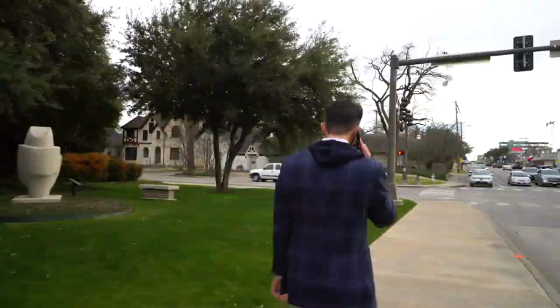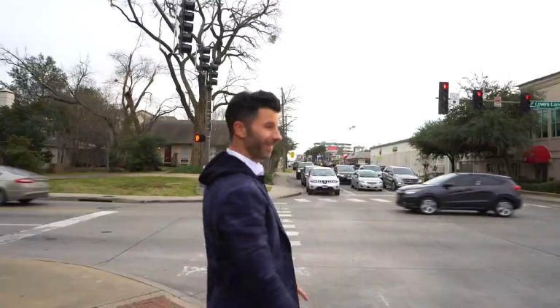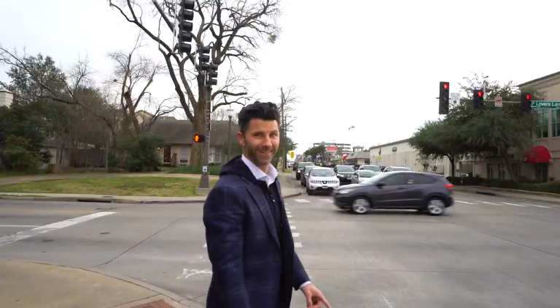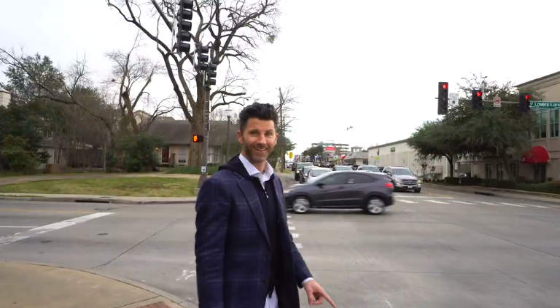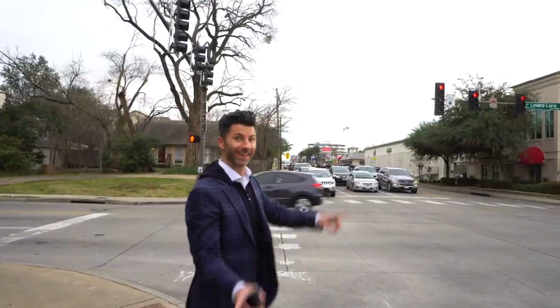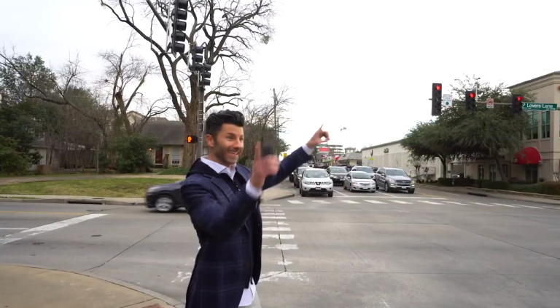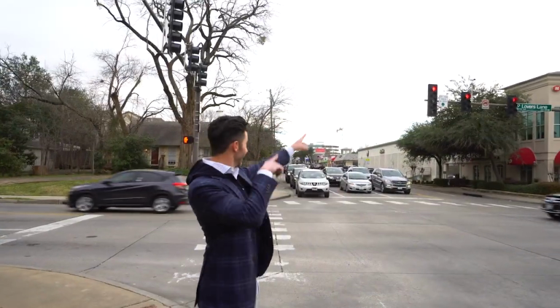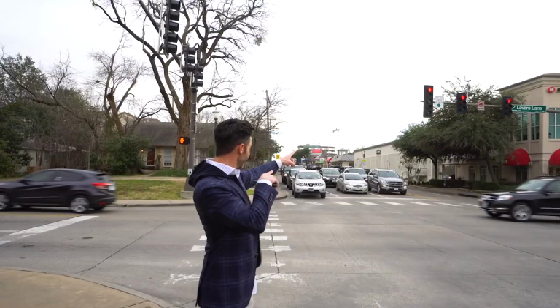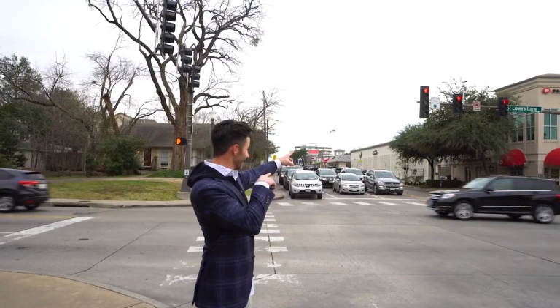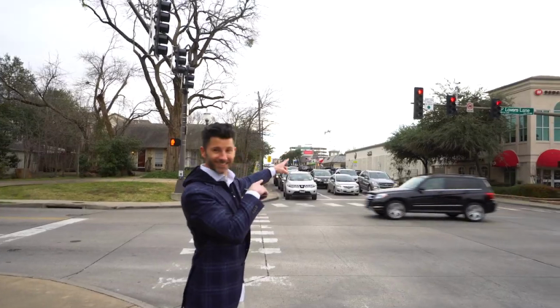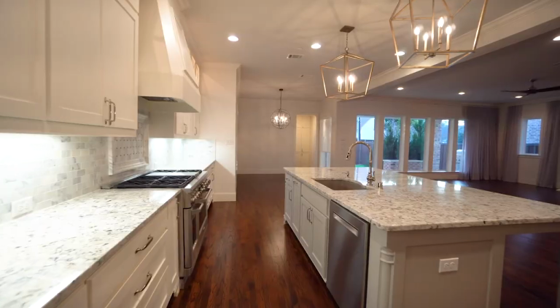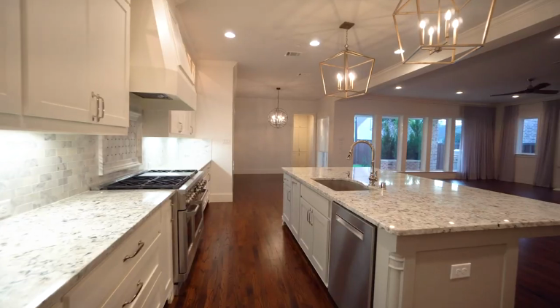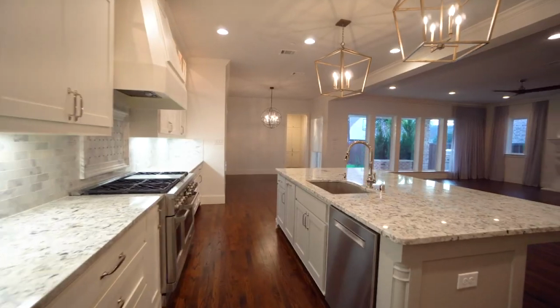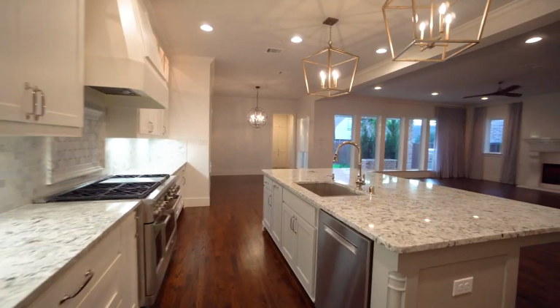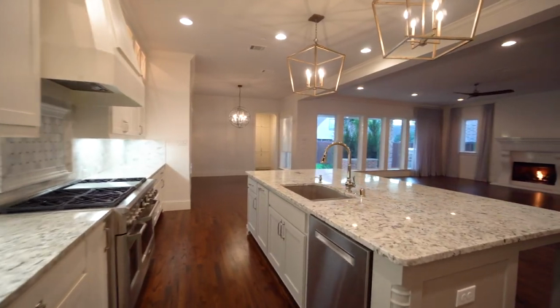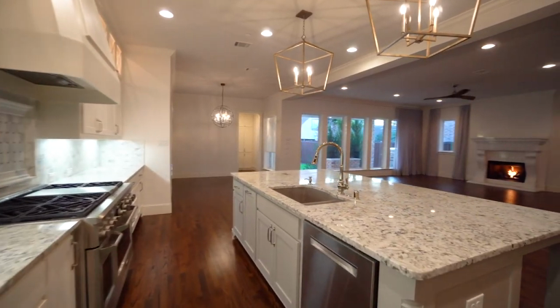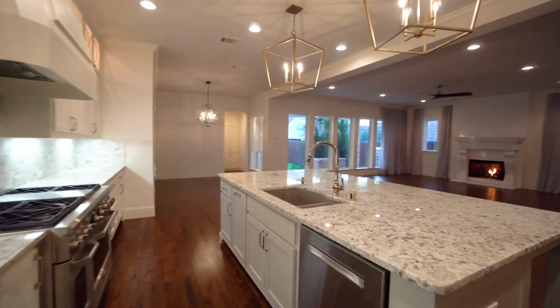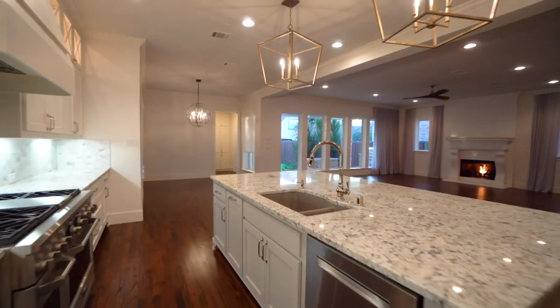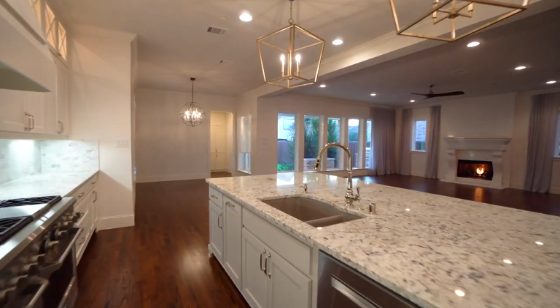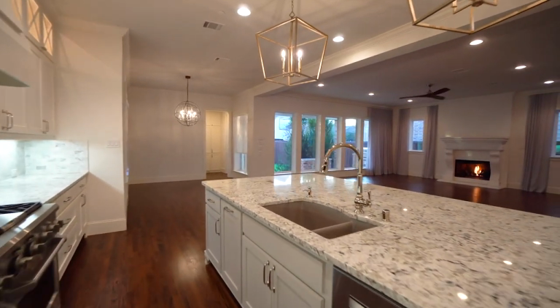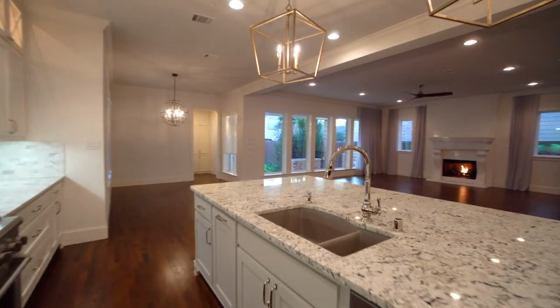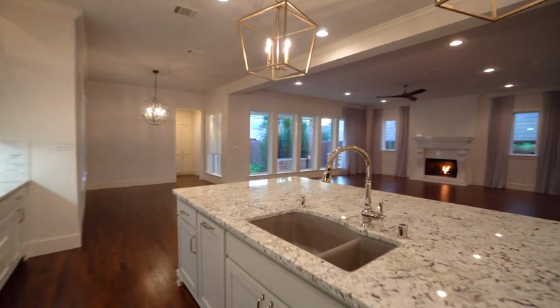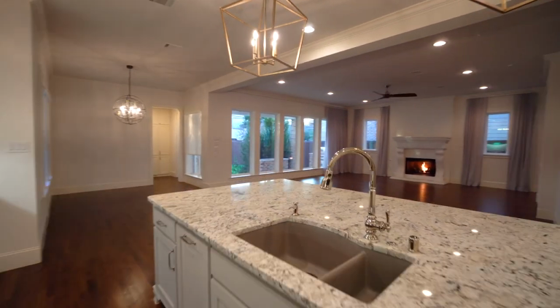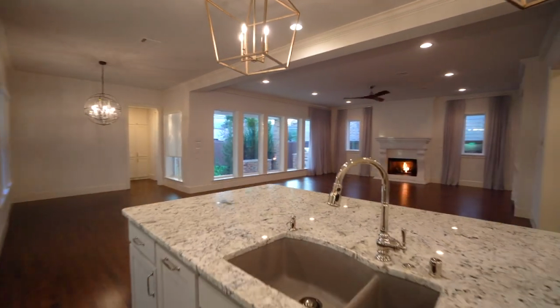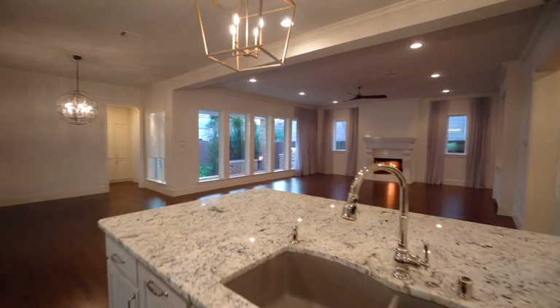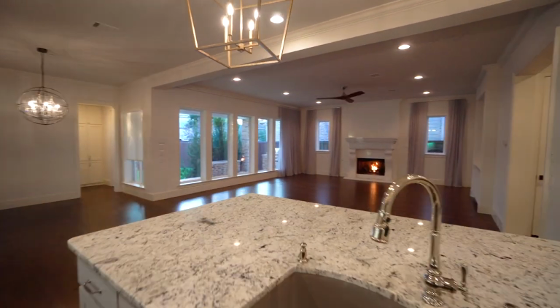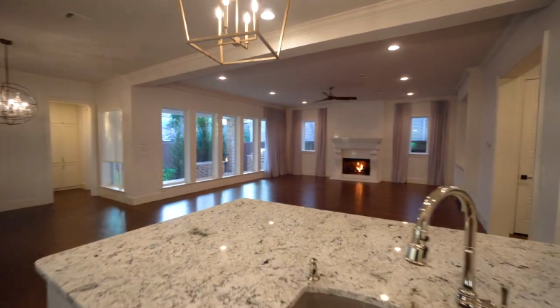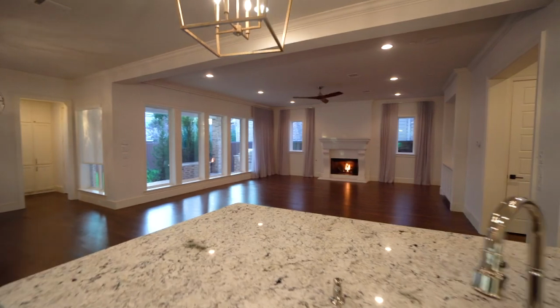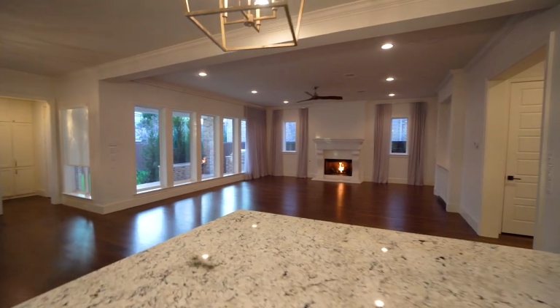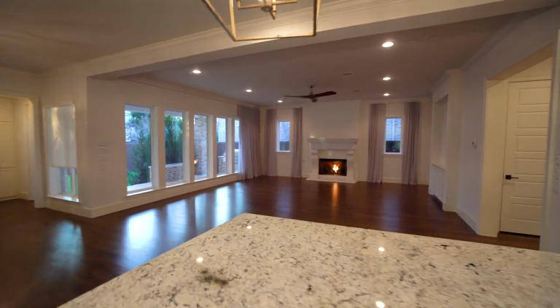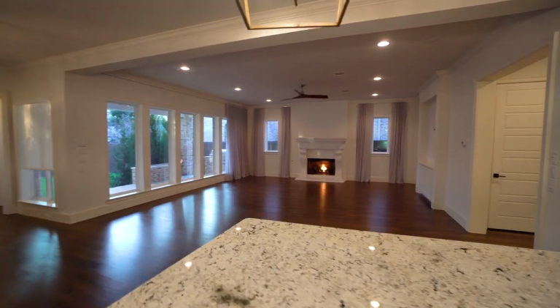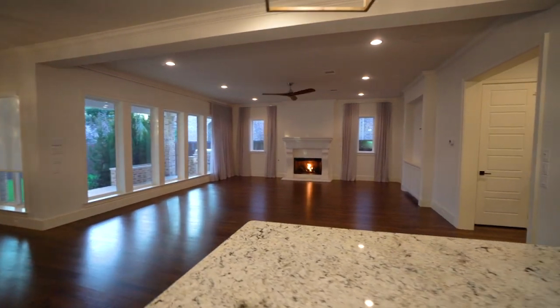It's the perfect family home if you place higher priority on a new open floor plan with contemporary finish-out in an ideal location in the heart of HP.